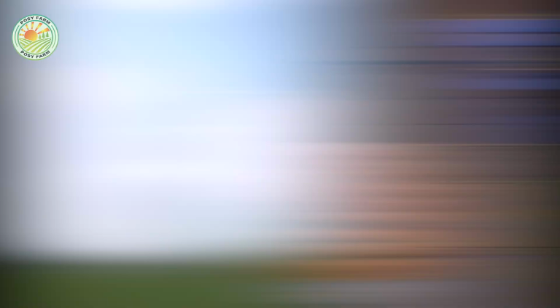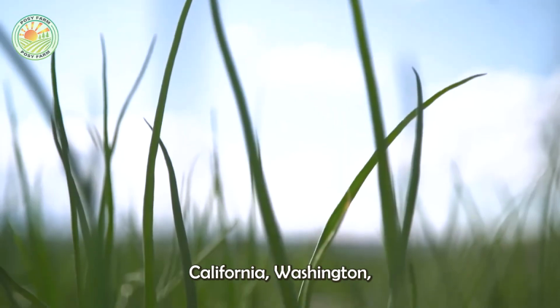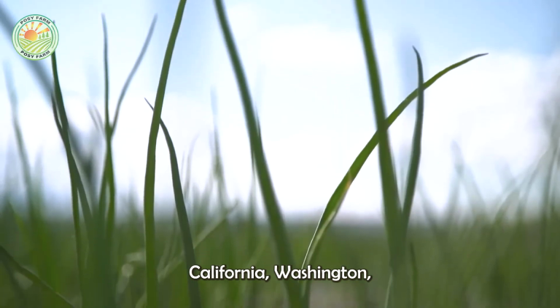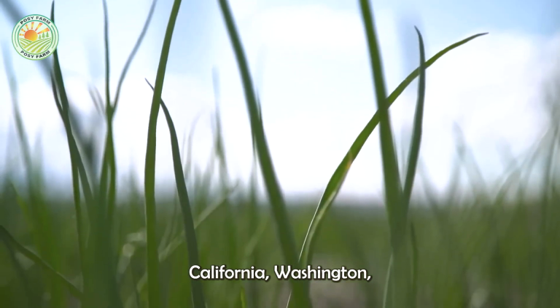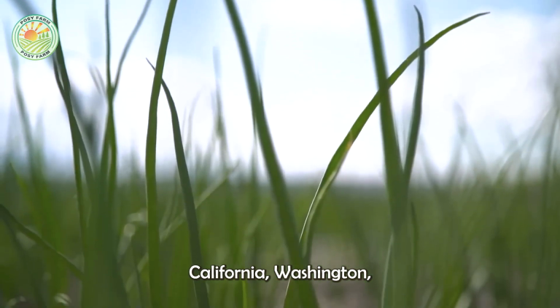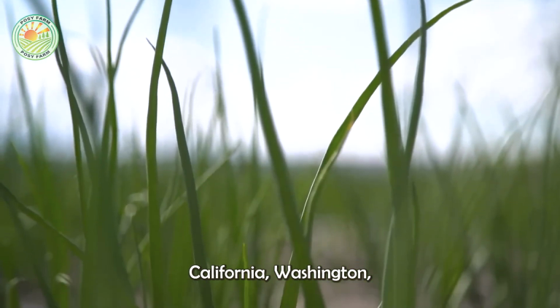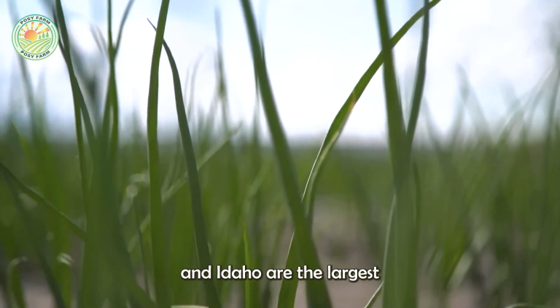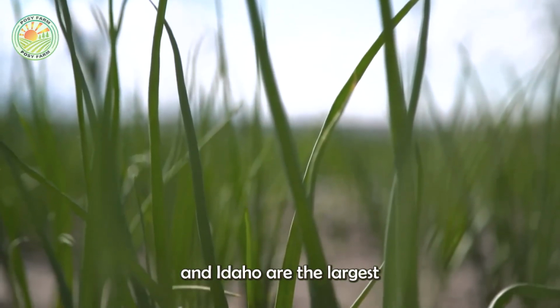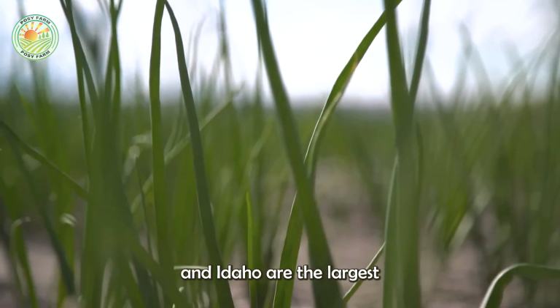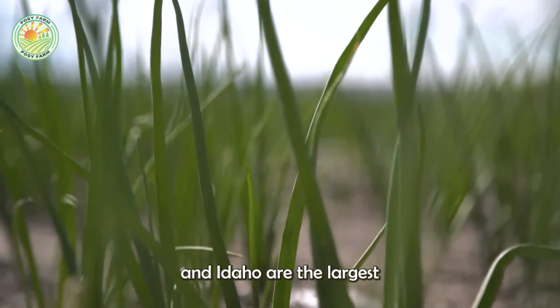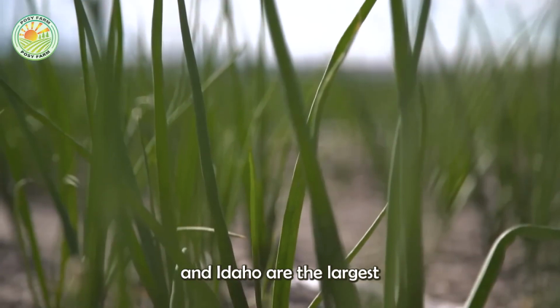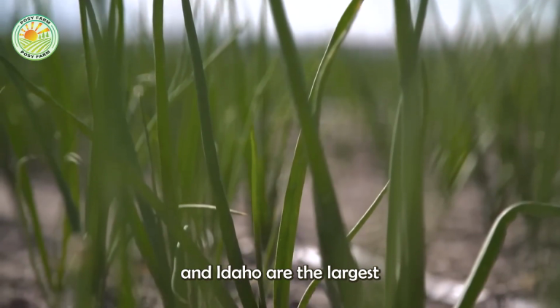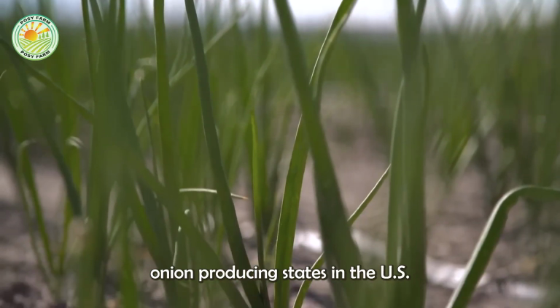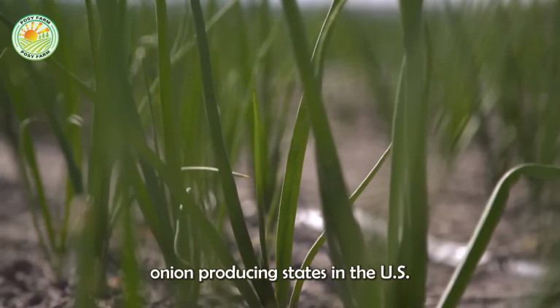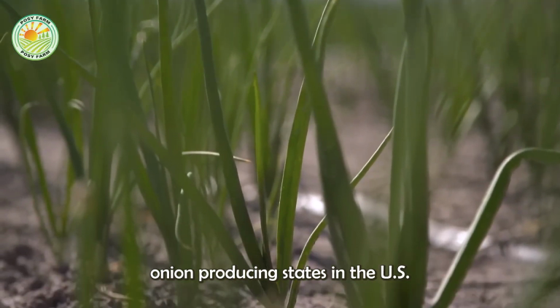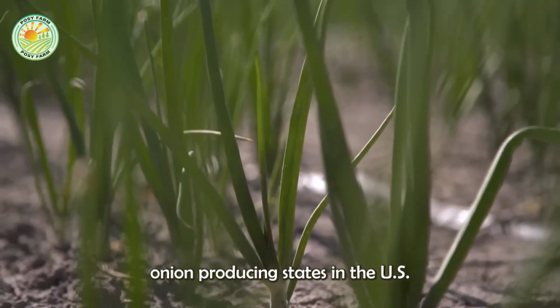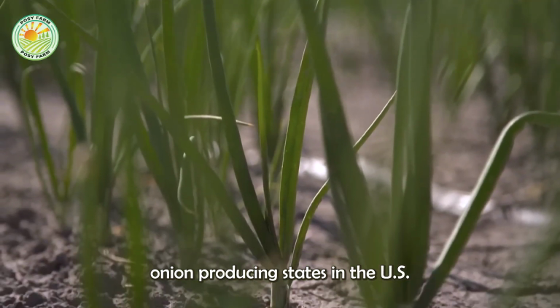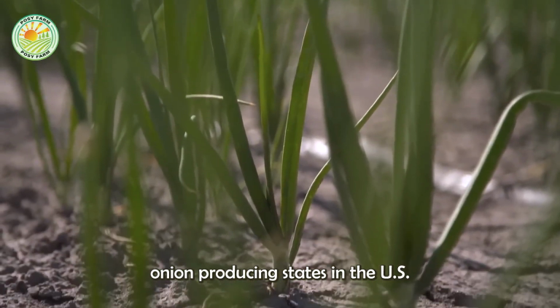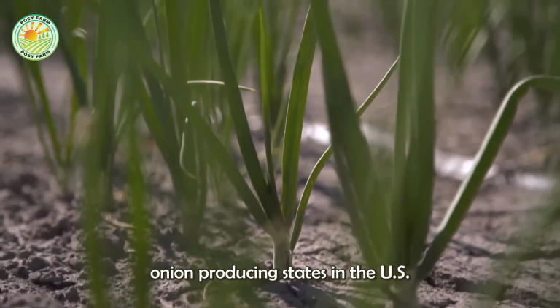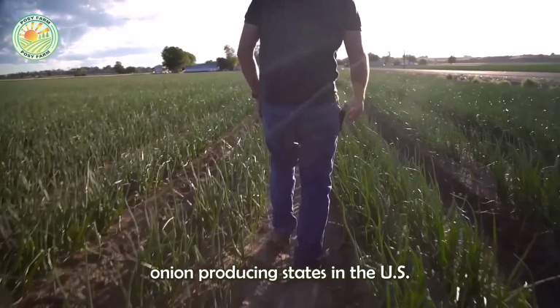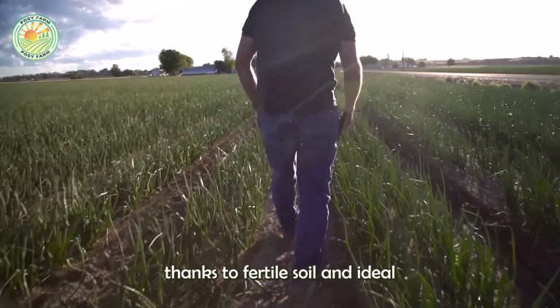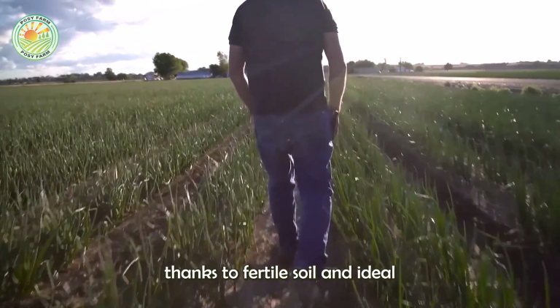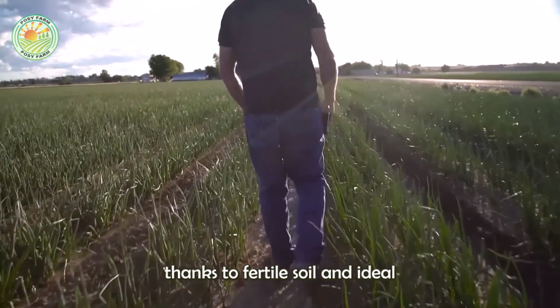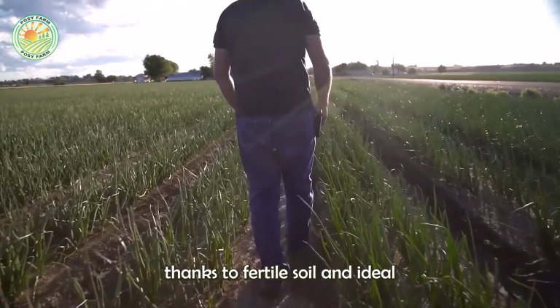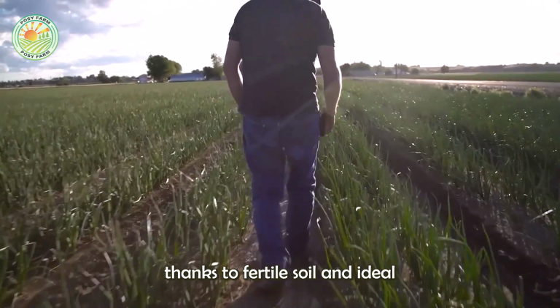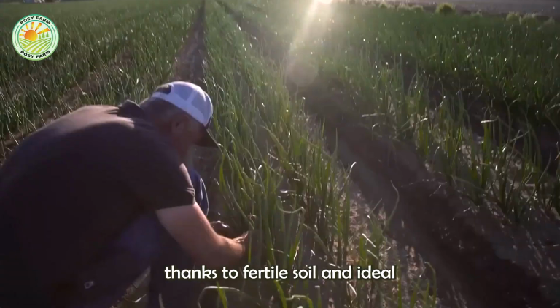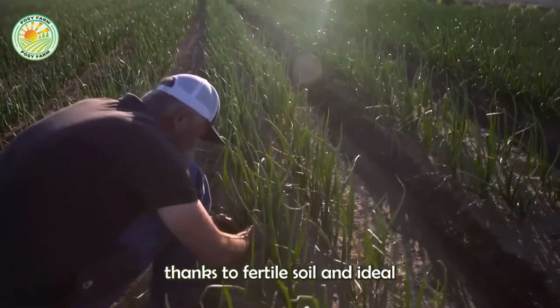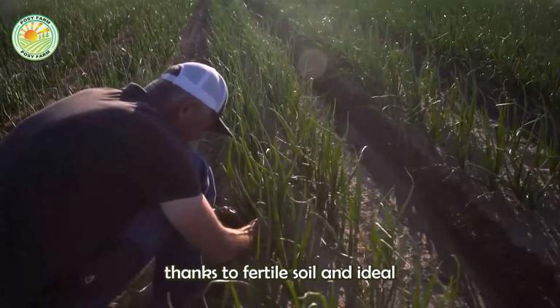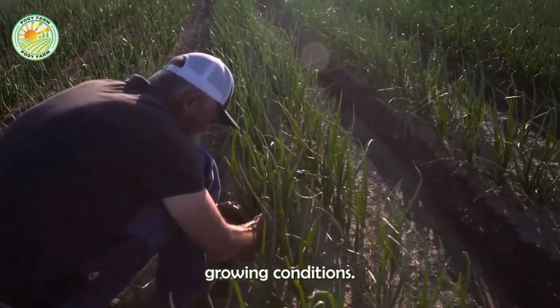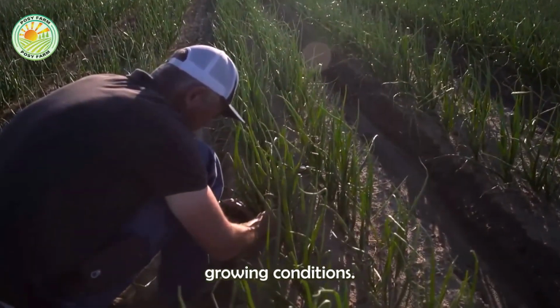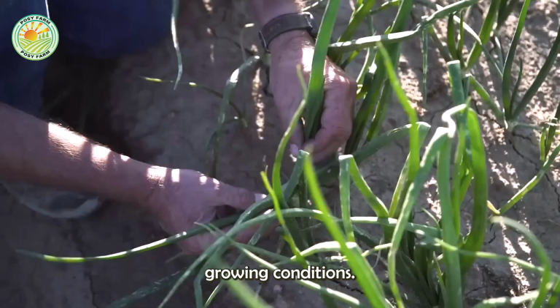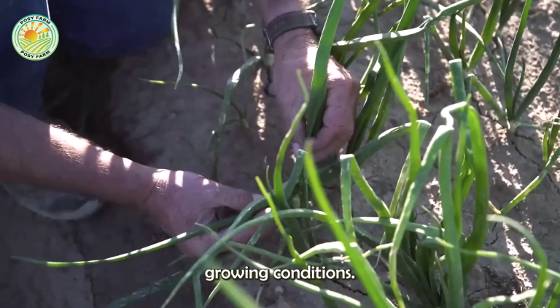California, Washington, and Idaho are the largest onion-producing states in the U.S., thanks to fertile soil and ideal growing conditions.